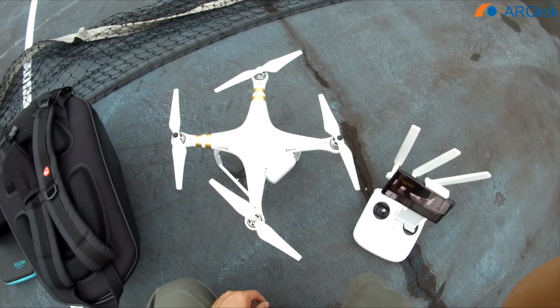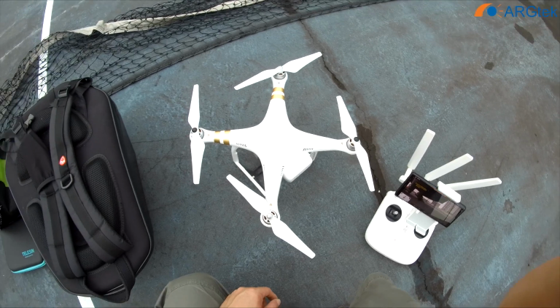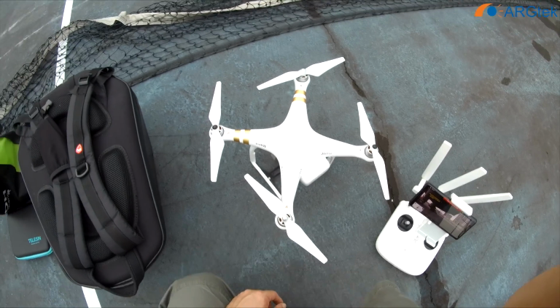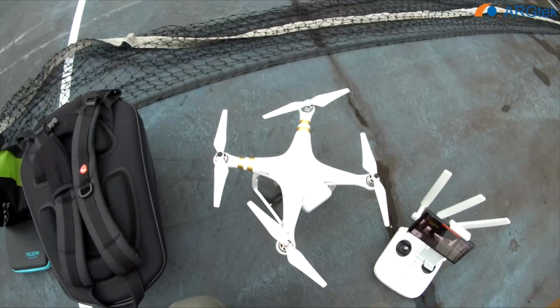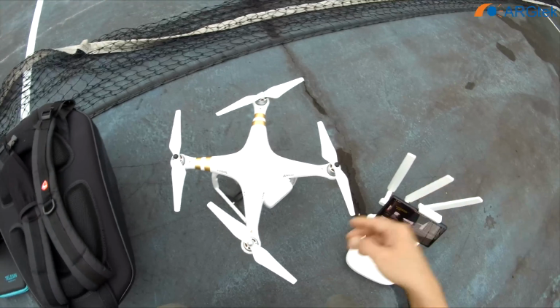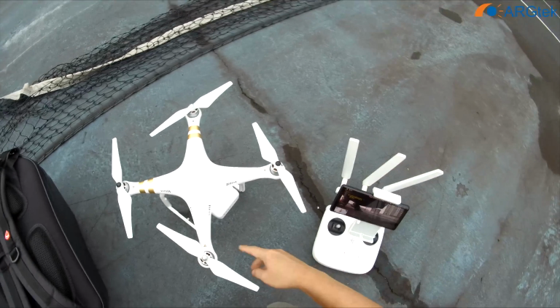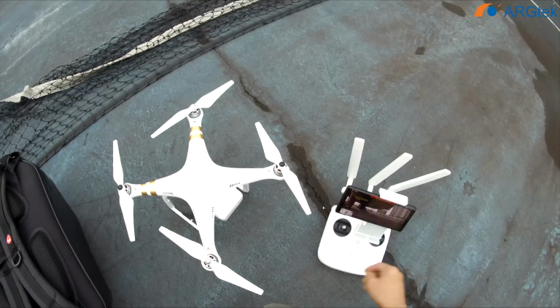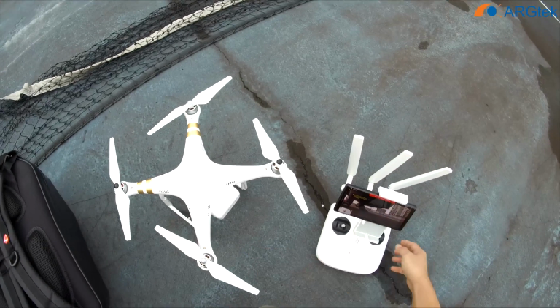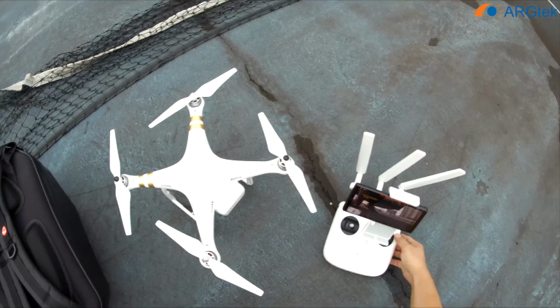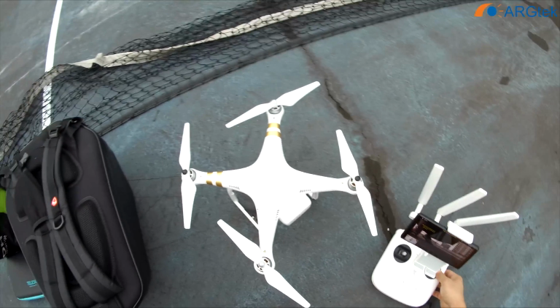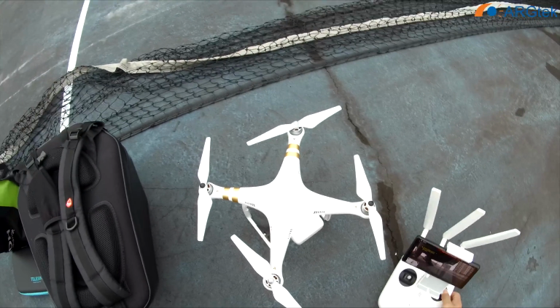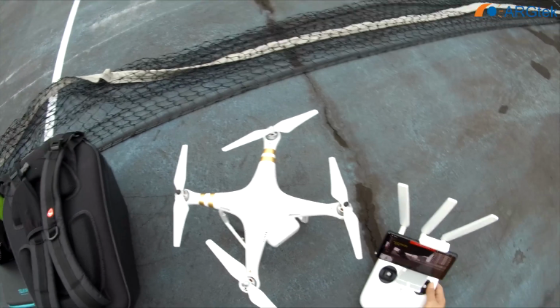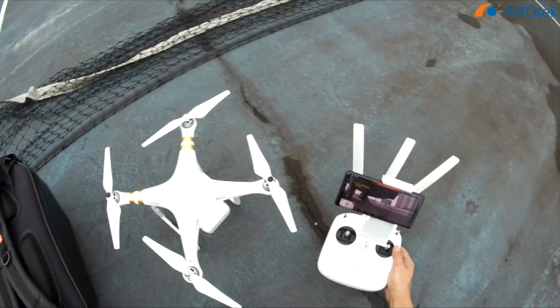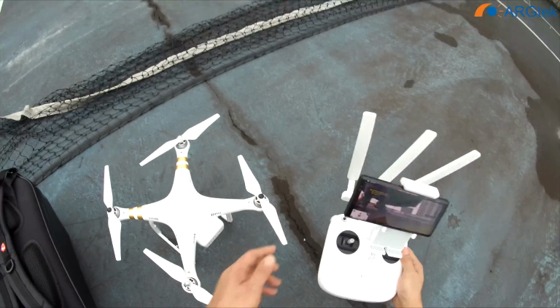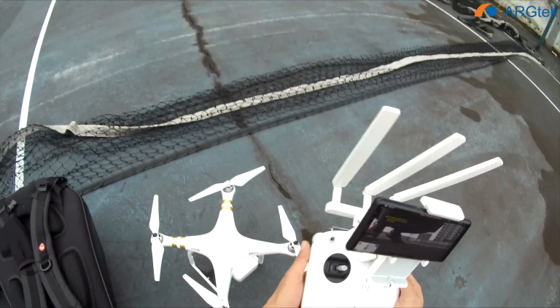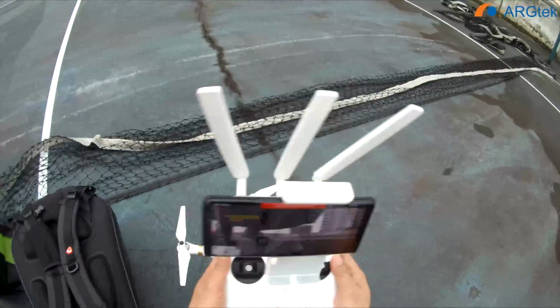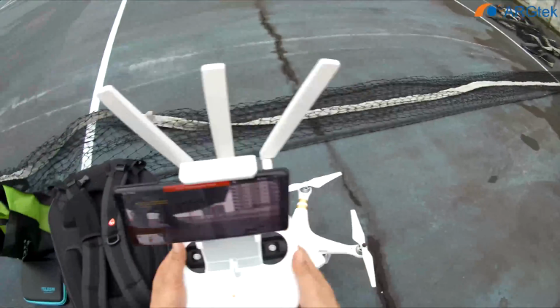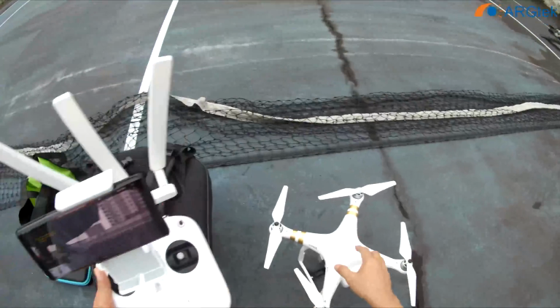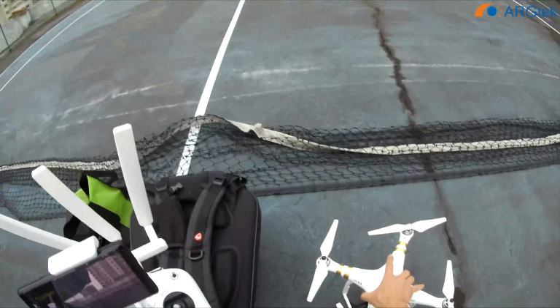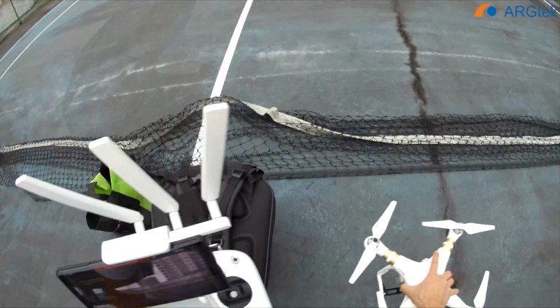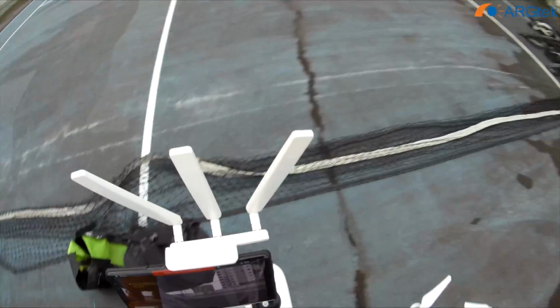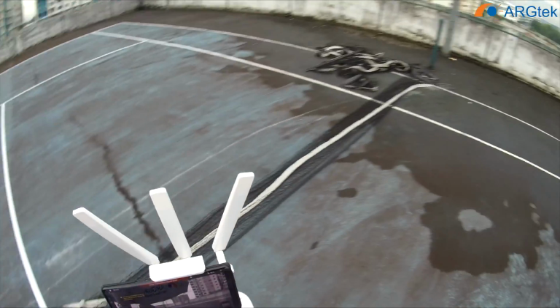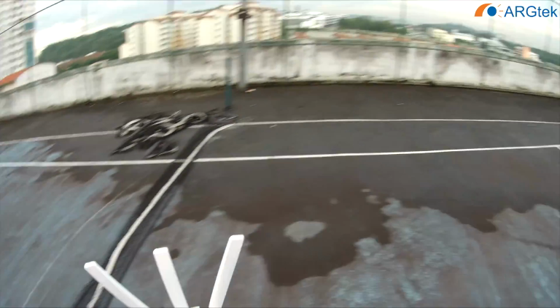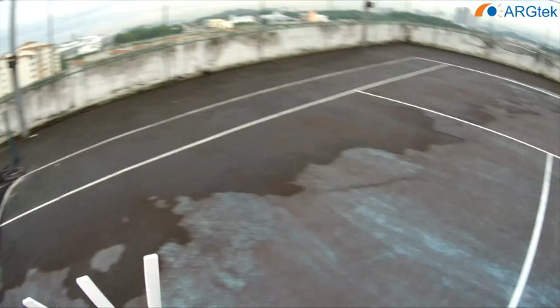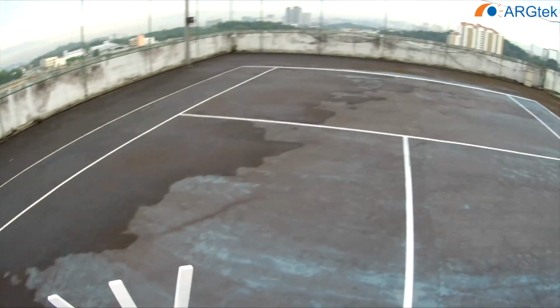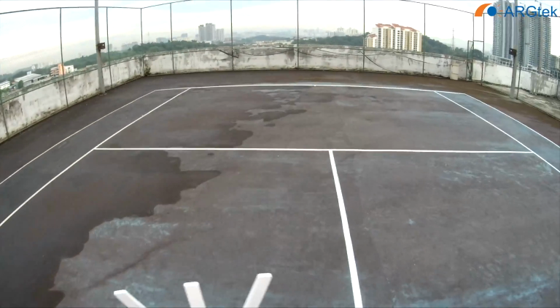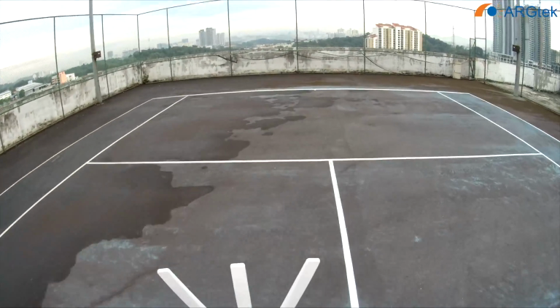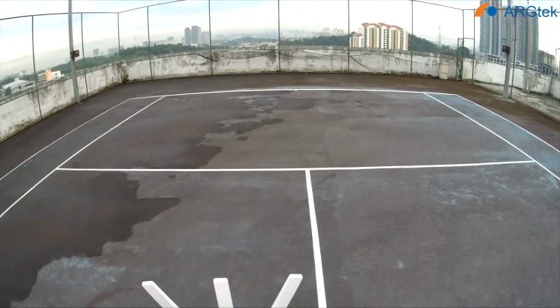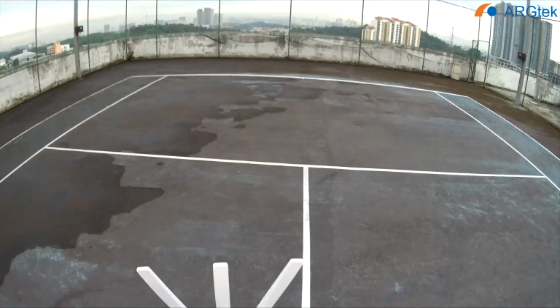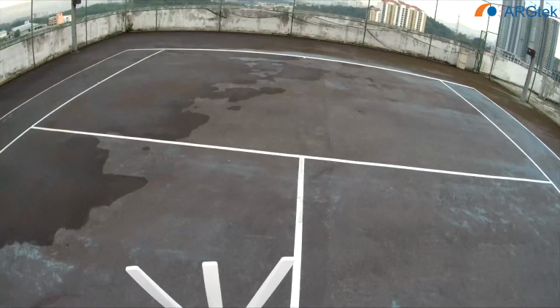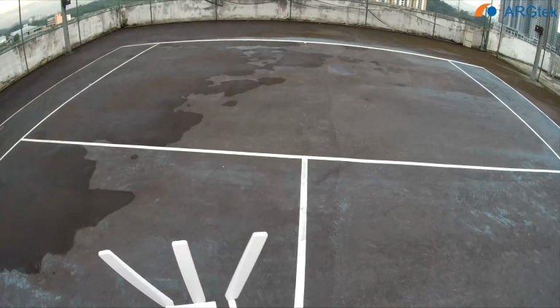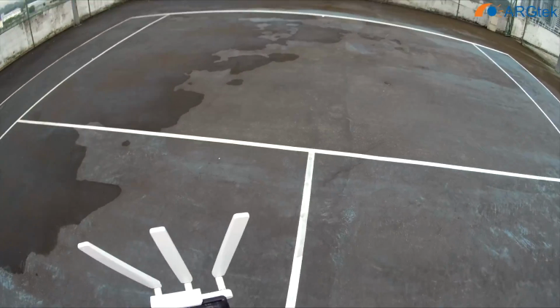So now we just replace another battery and we go for a second test. This second test we run on a 5.8 channel.